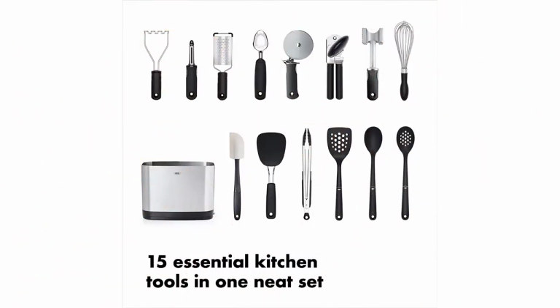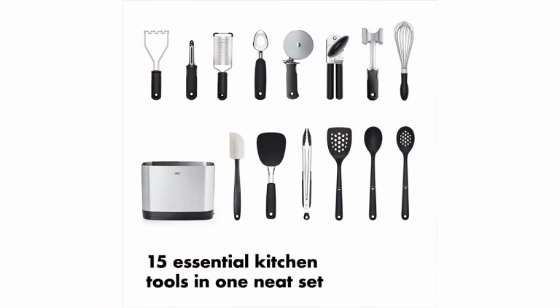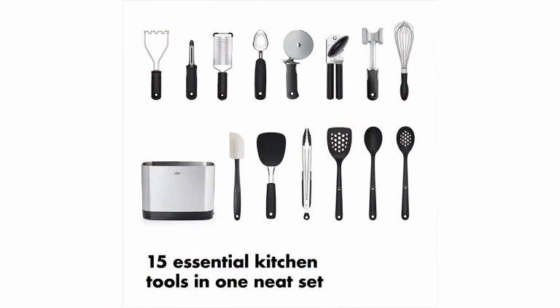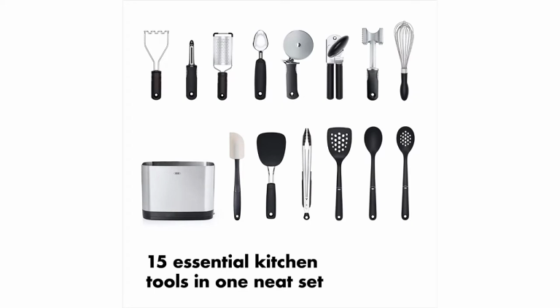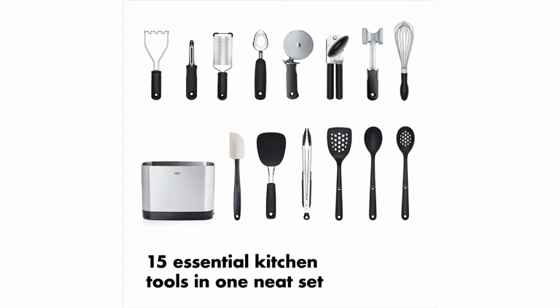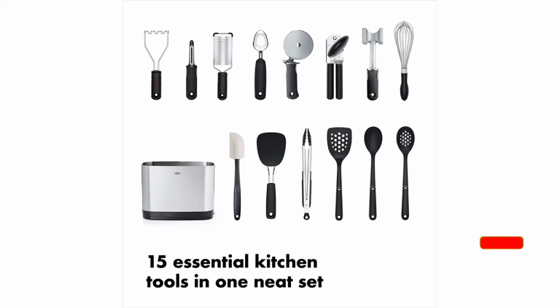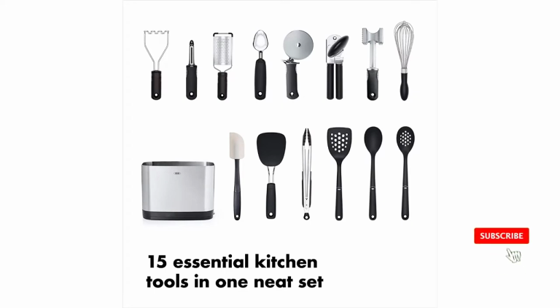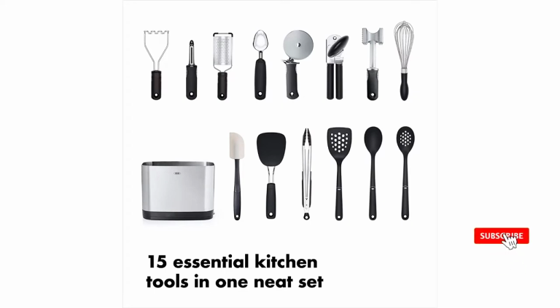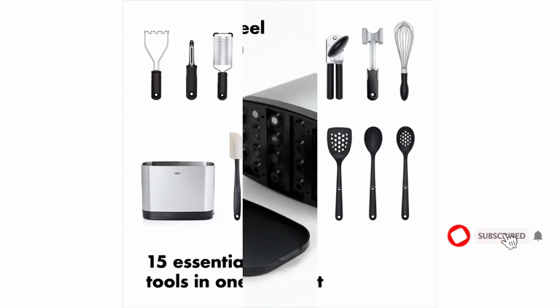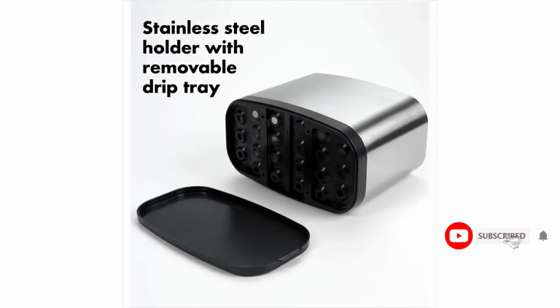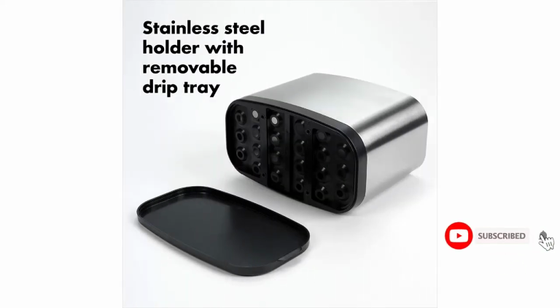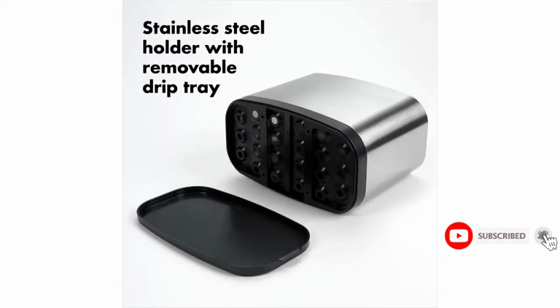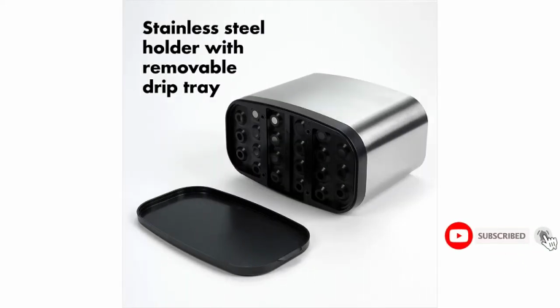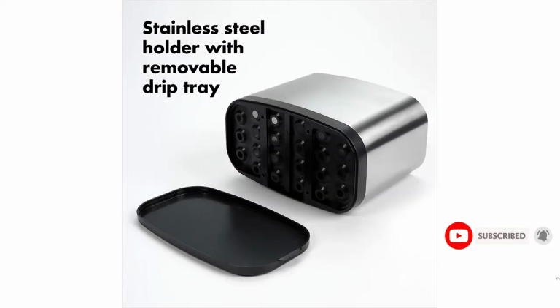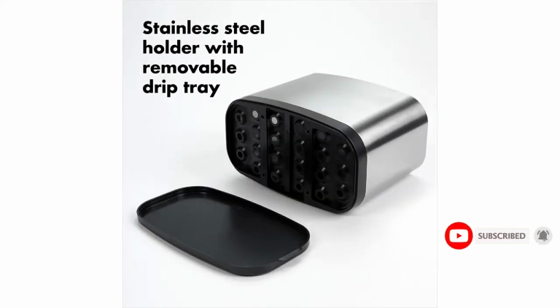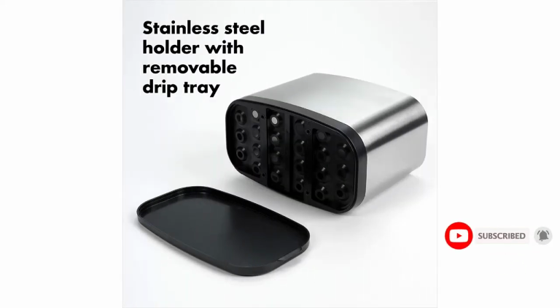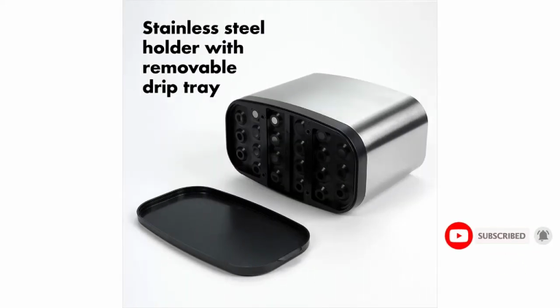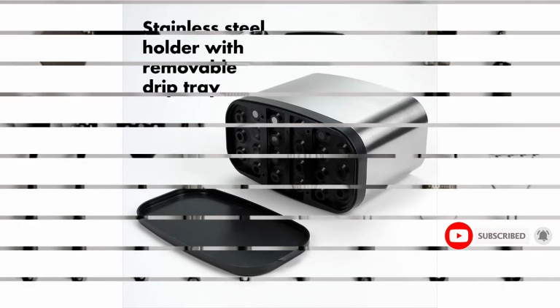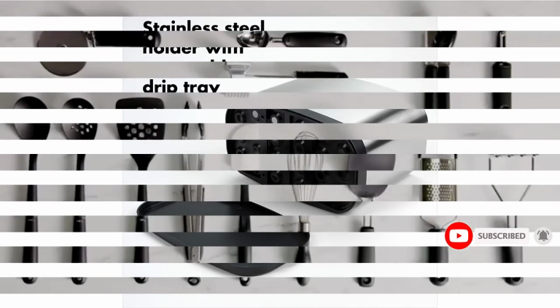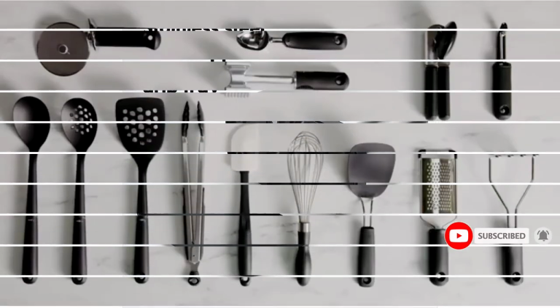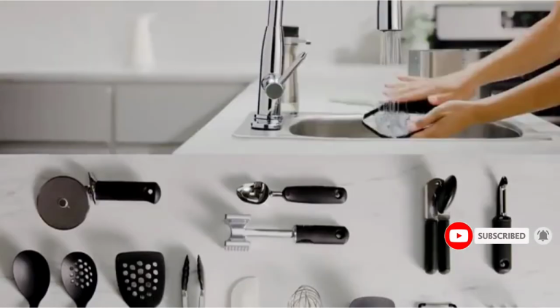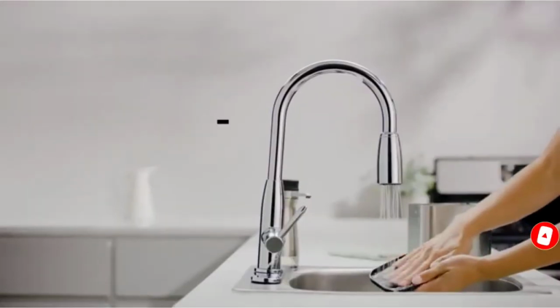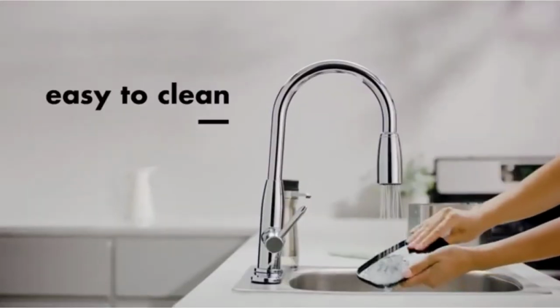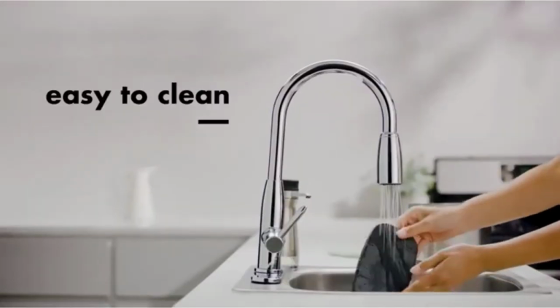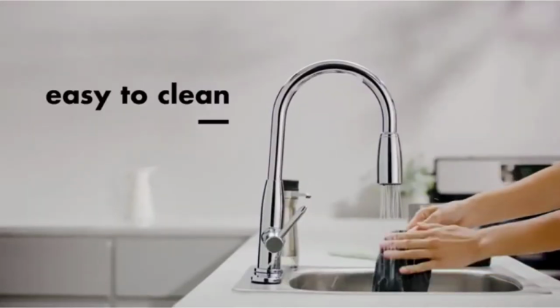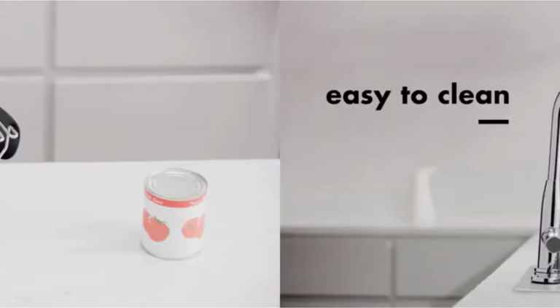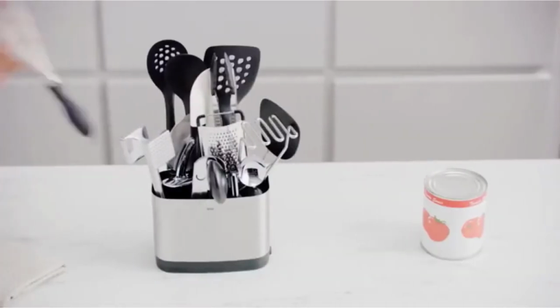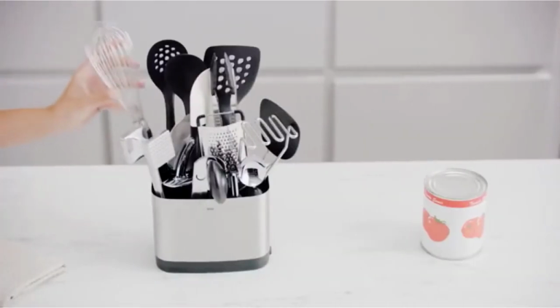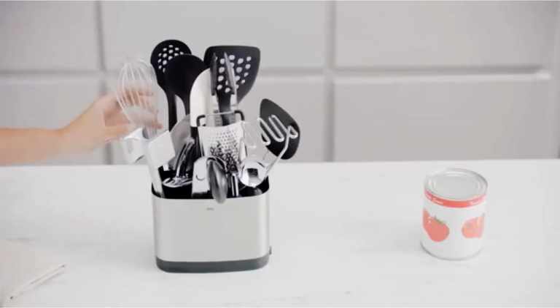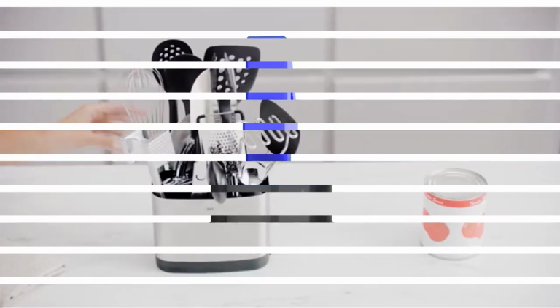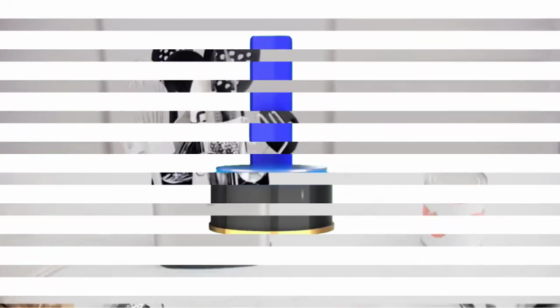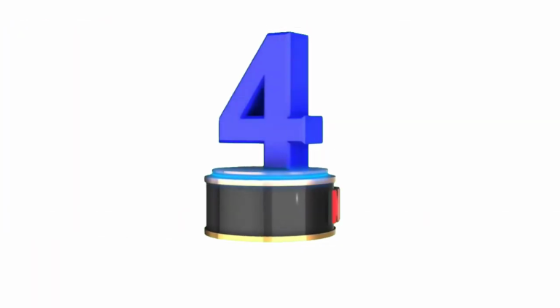Also included are an ice cream scoop, potato masher, can opener, balloon whisk, spatula, meat tenderizer, pizza wheel, and holder. All these kitchen utensils are very safe and also have heat resistance up to 400 degrees Fahrenheit.